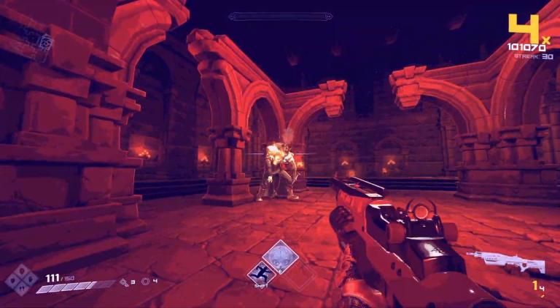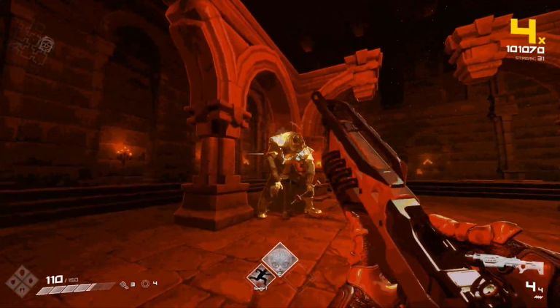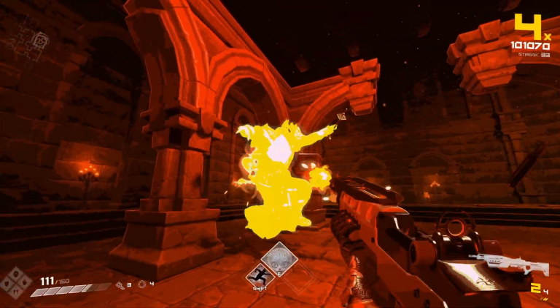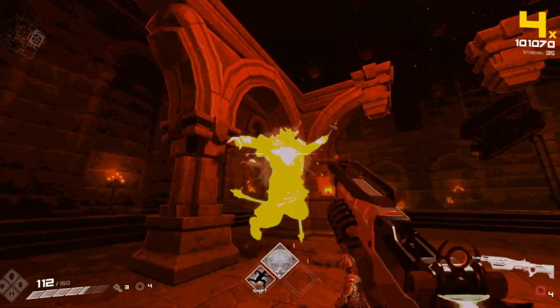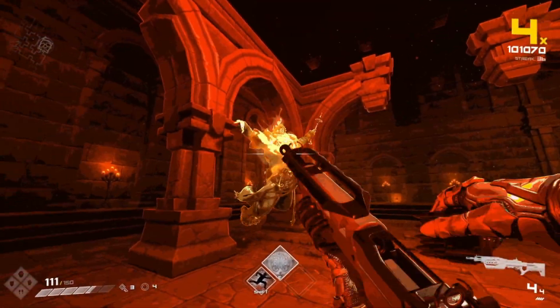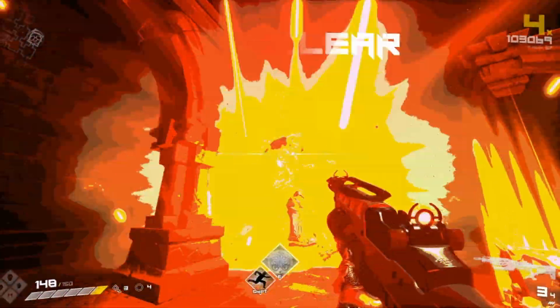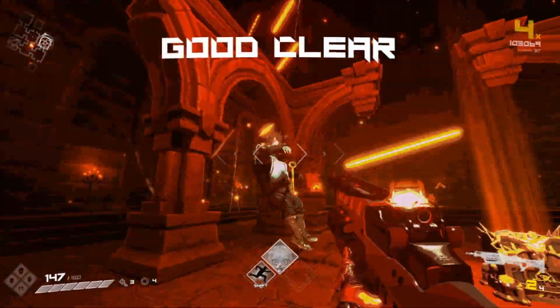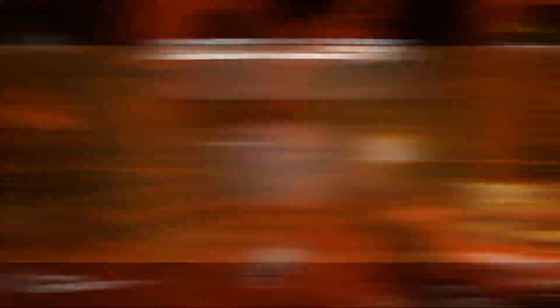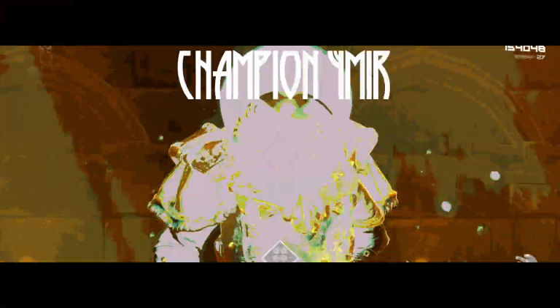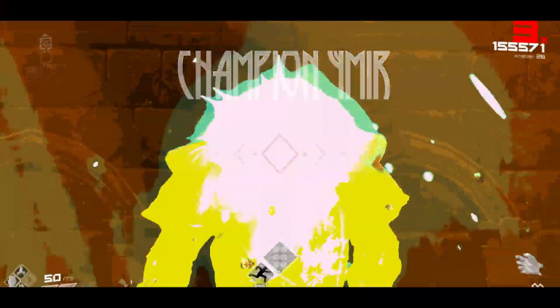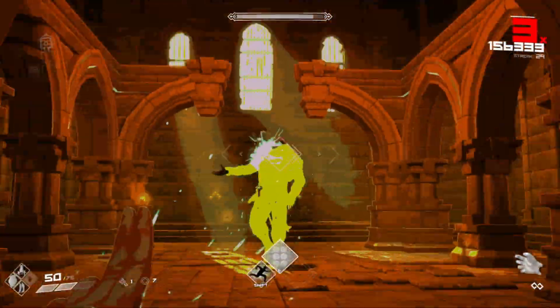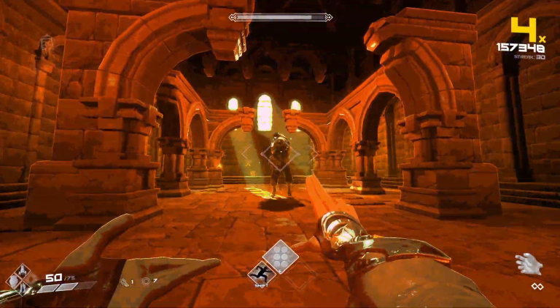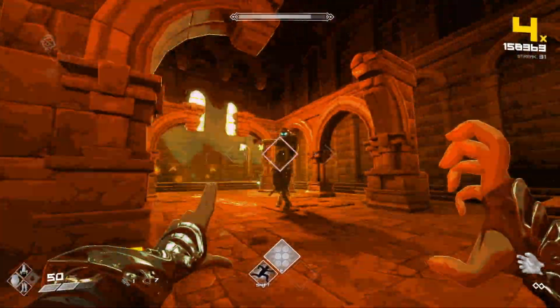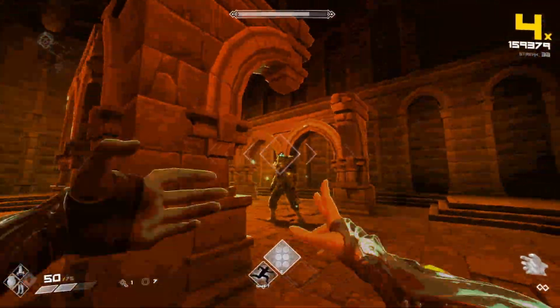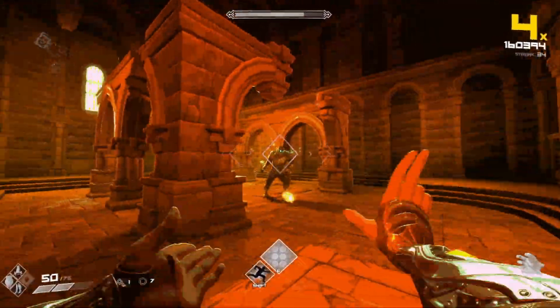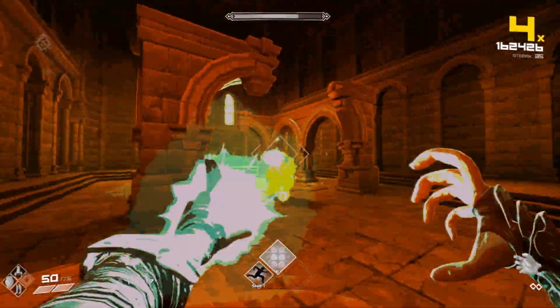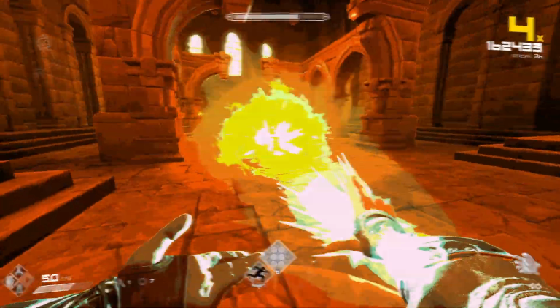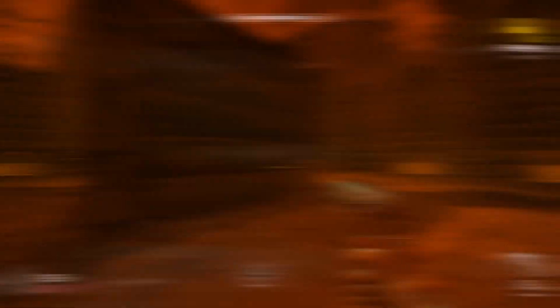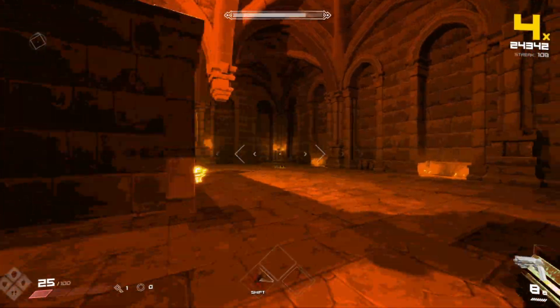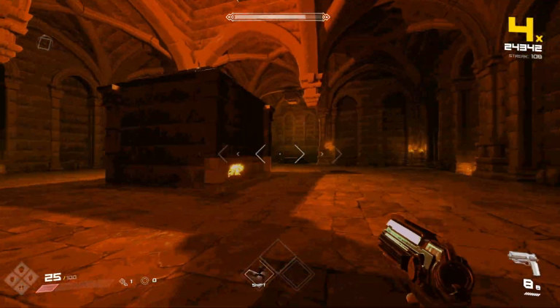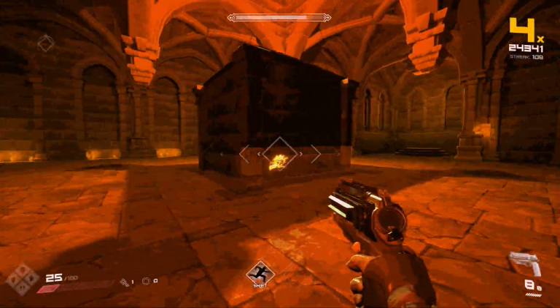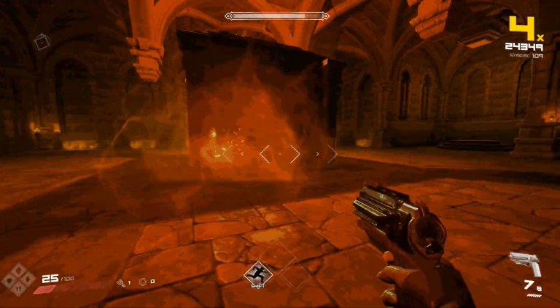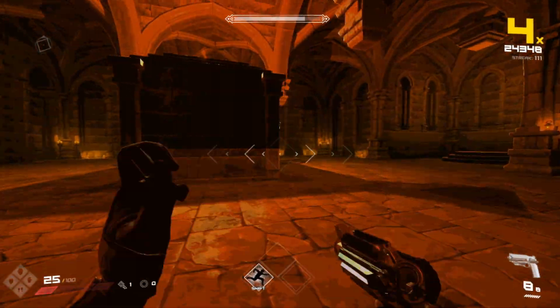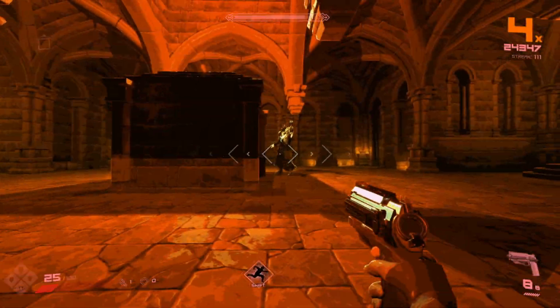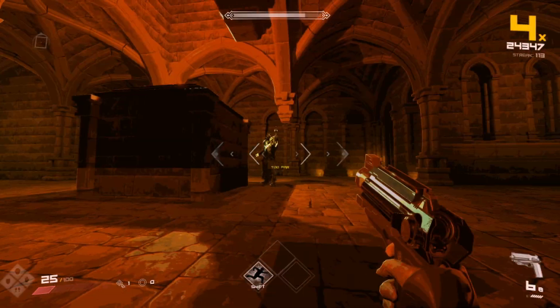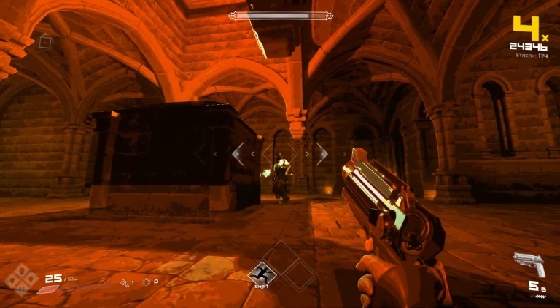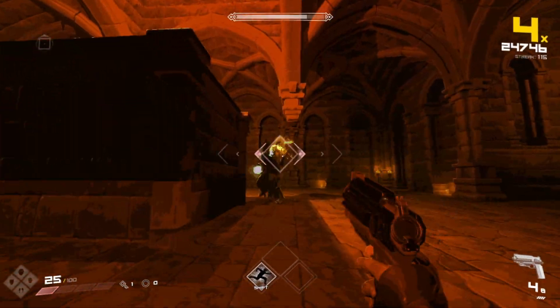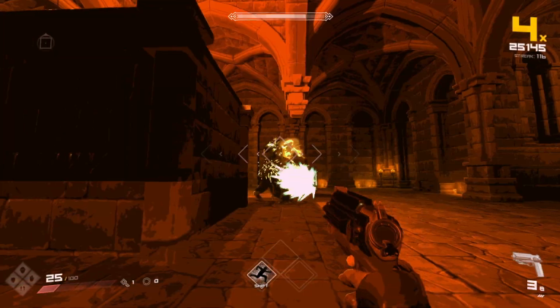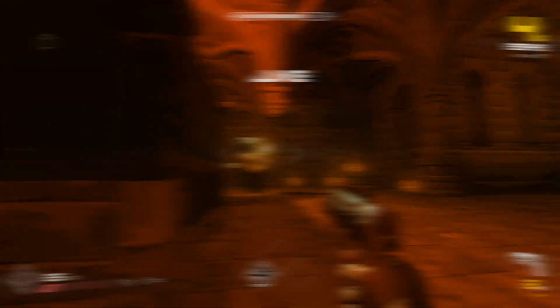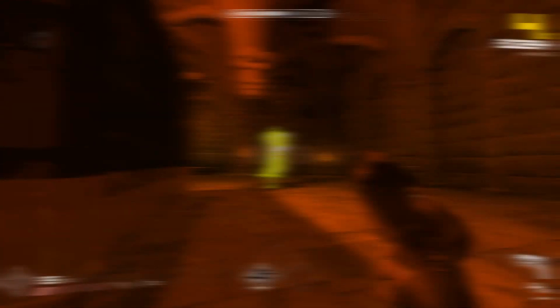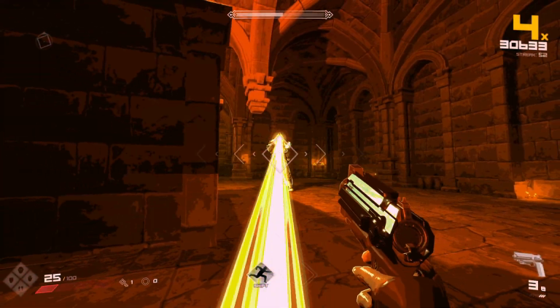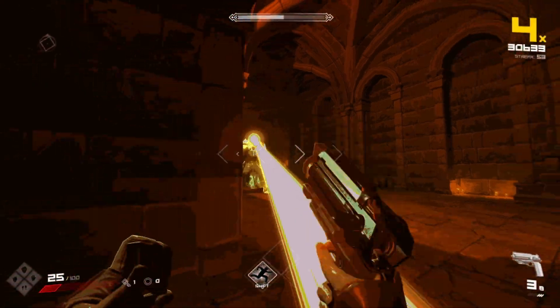One quick note before going through all of his moves: the arena Ymir's fight takes place in will always either have pillars or large wall sections that you can use to block projectiles. They are required to use for one of his attacks.